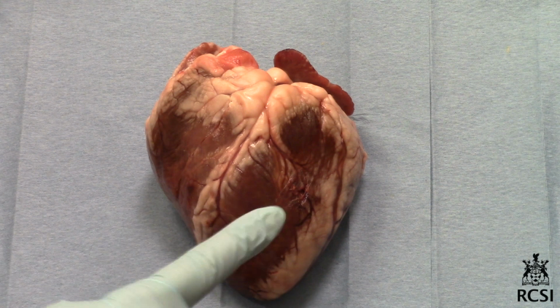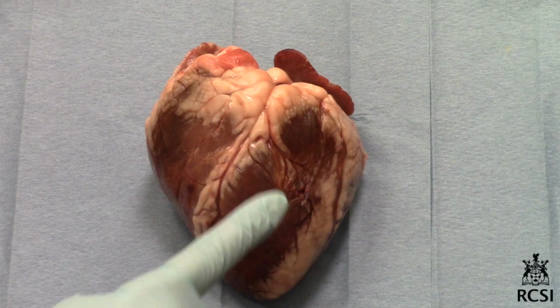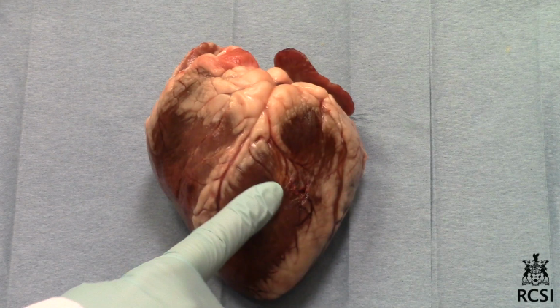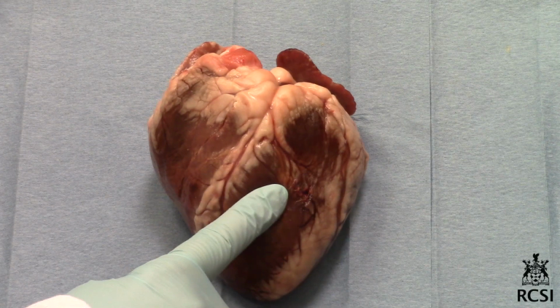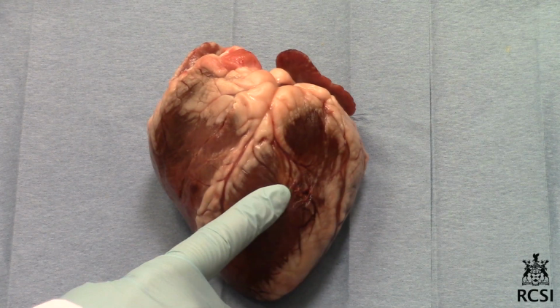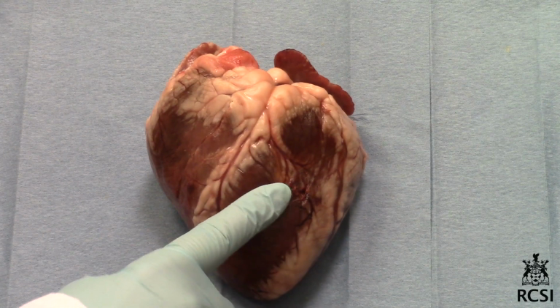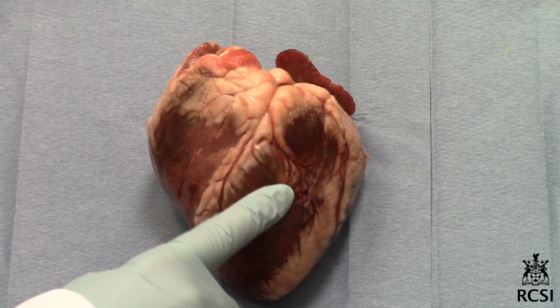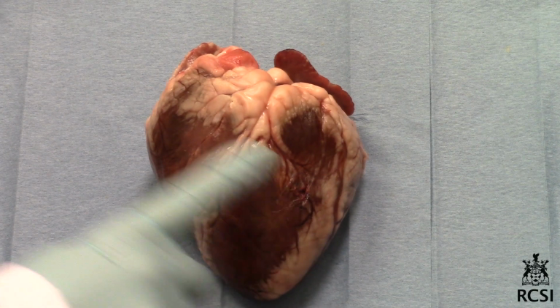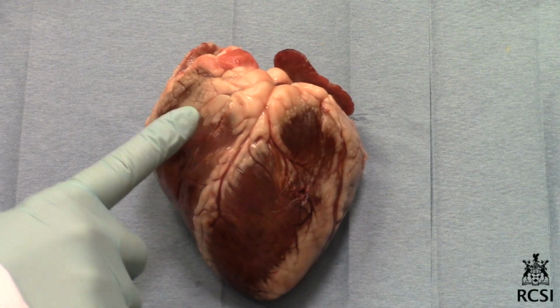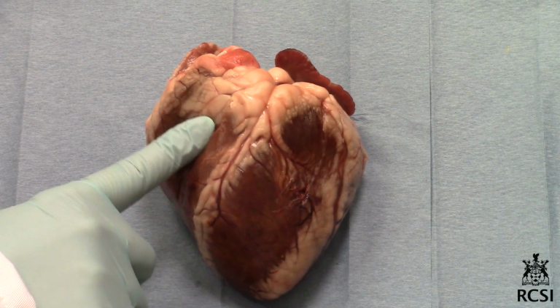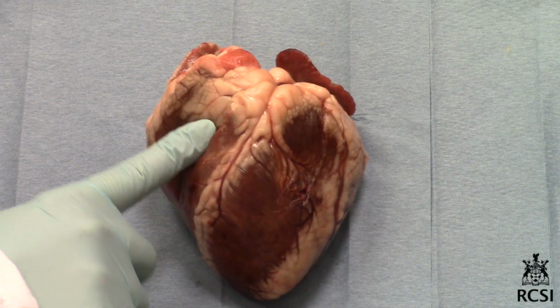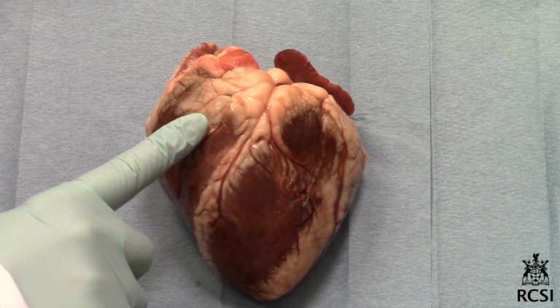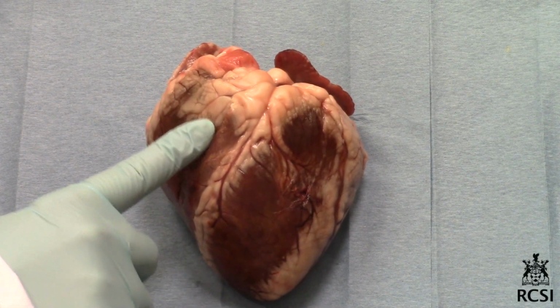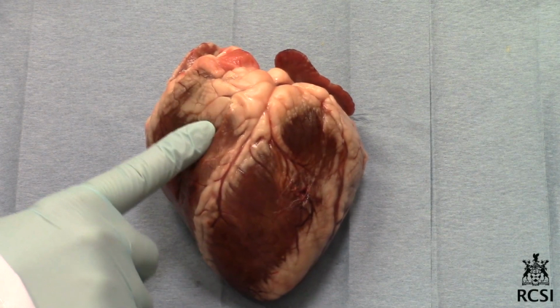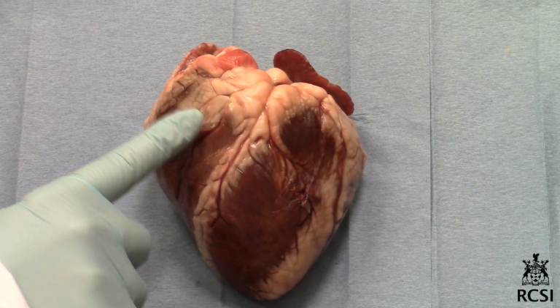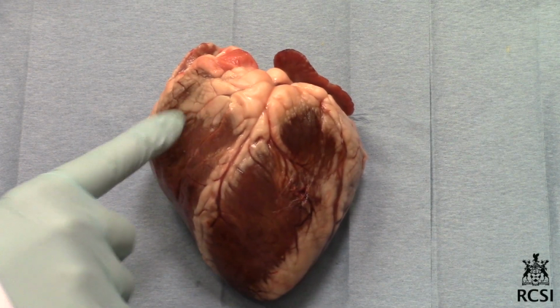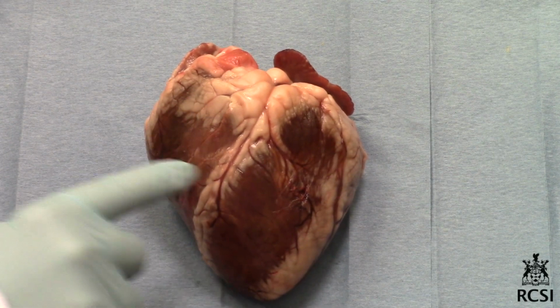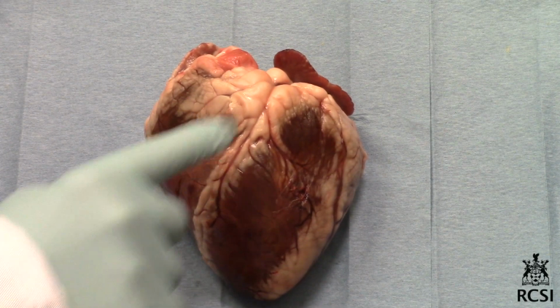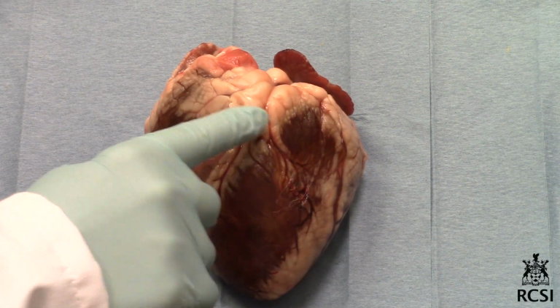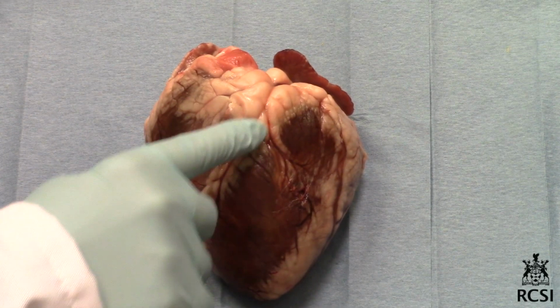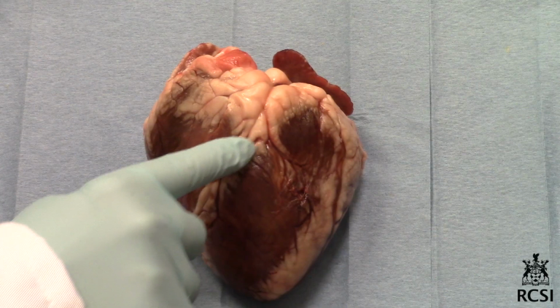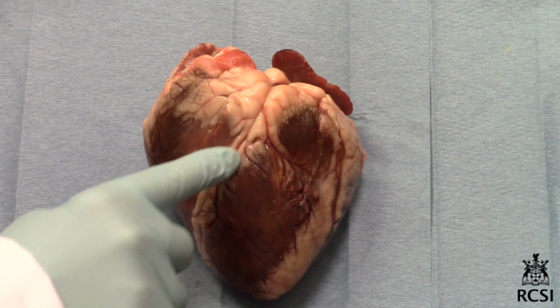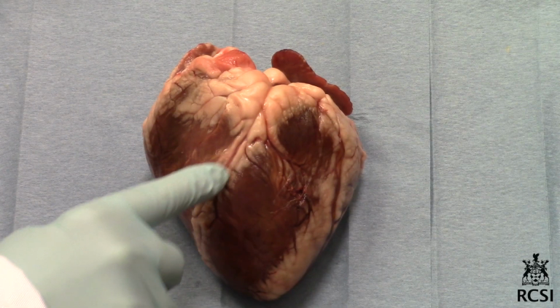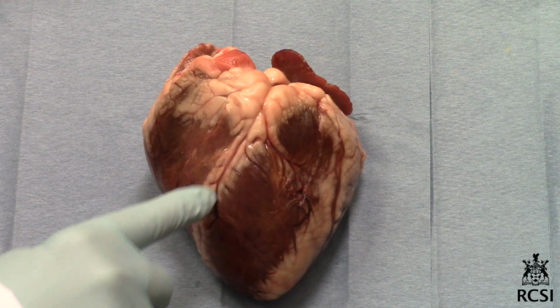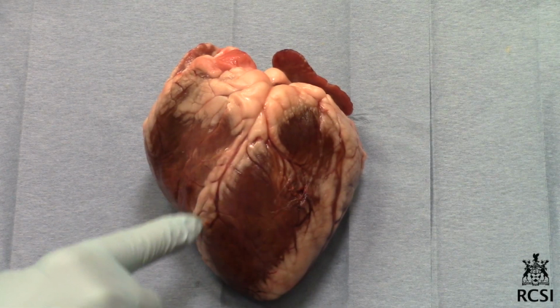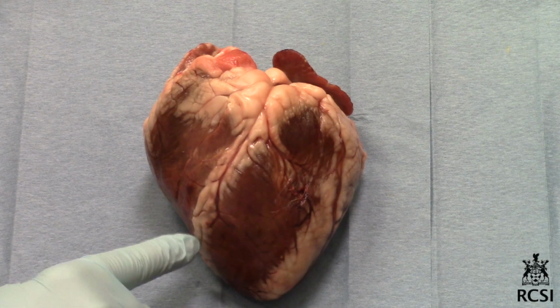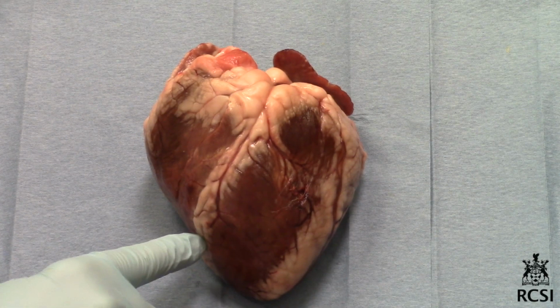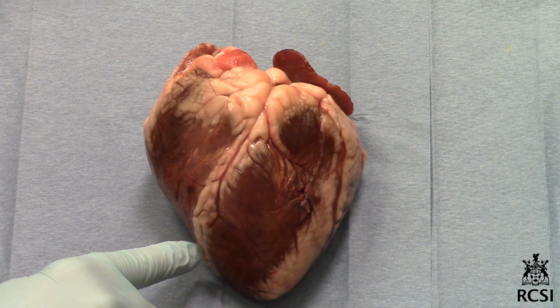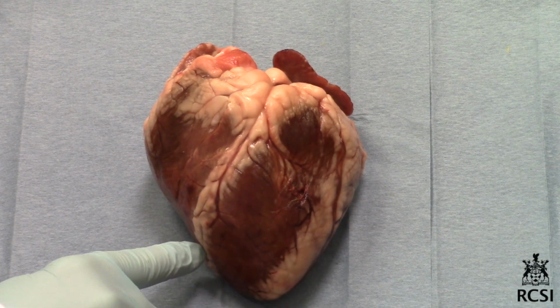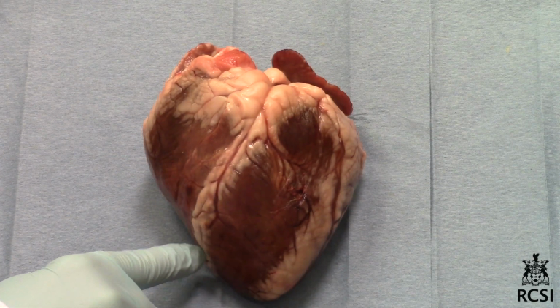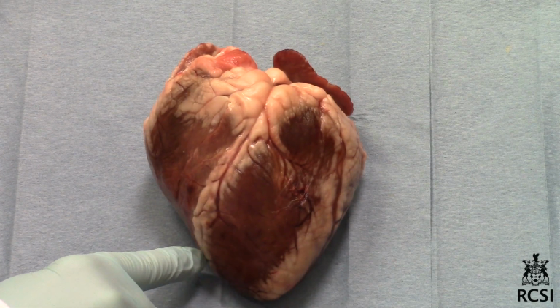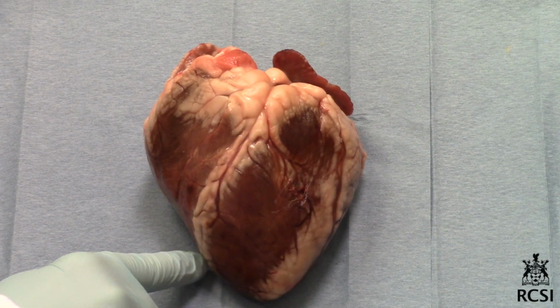Feel the walls of the ventricles and observe that the left ventricle is larger and has thicker walls. Observe the sulcus which separates the left side and the right side.